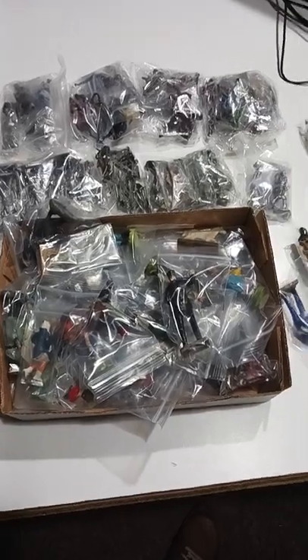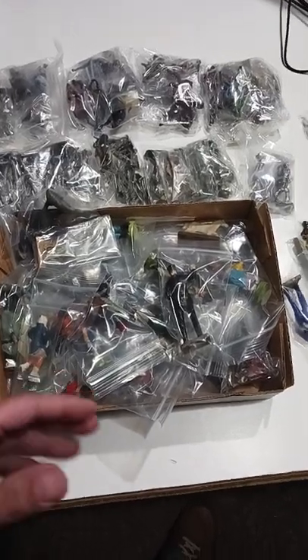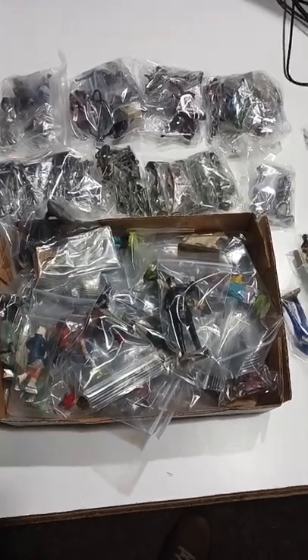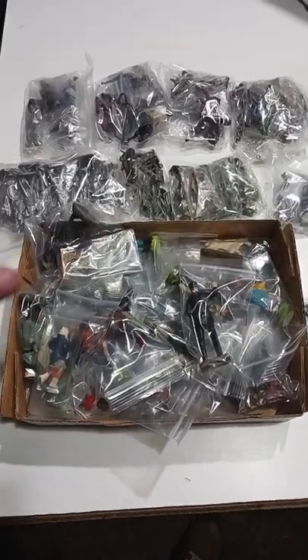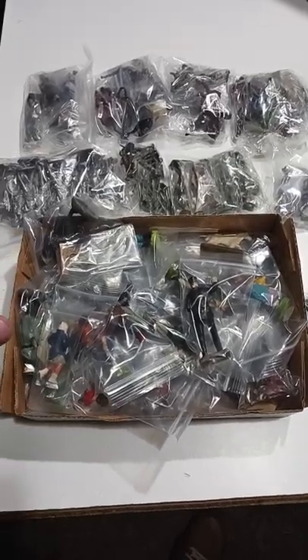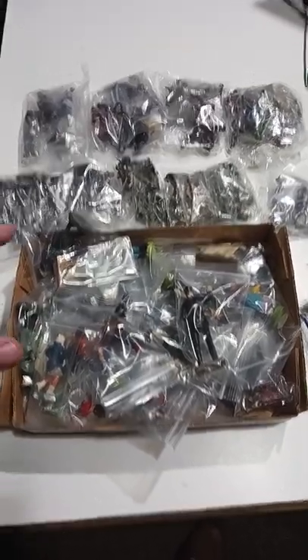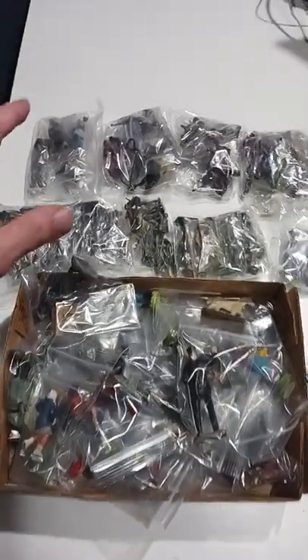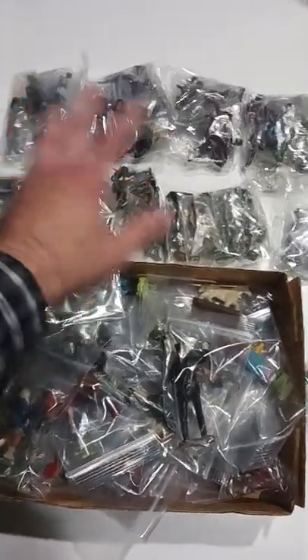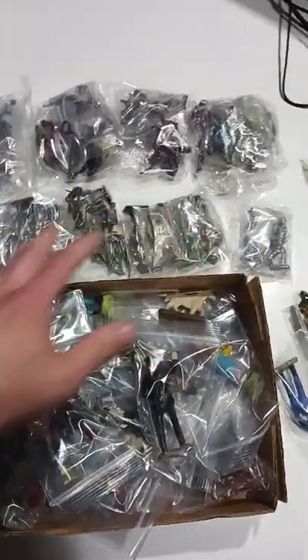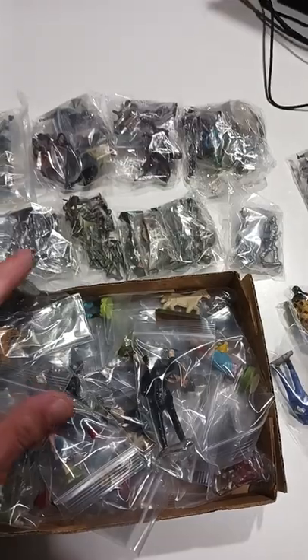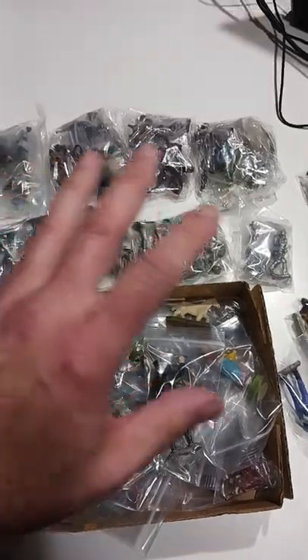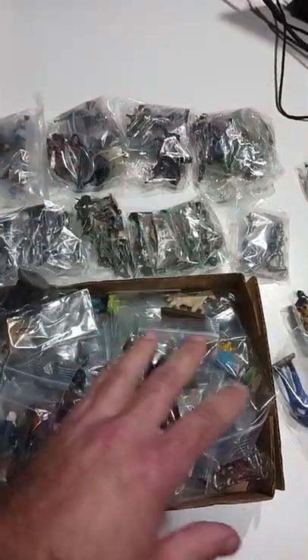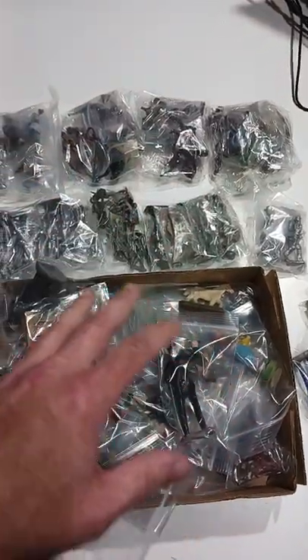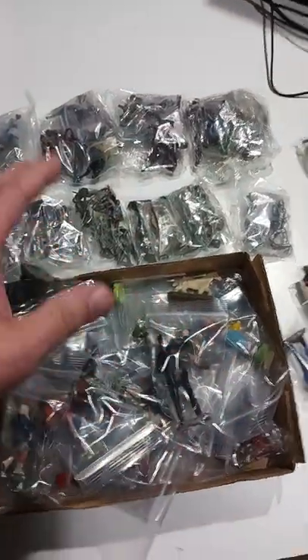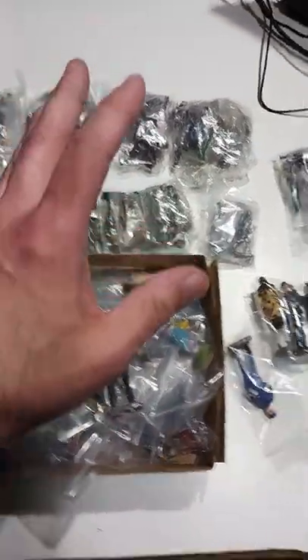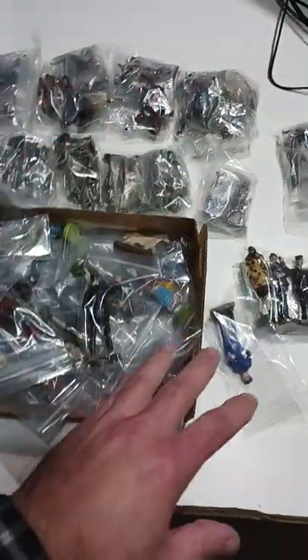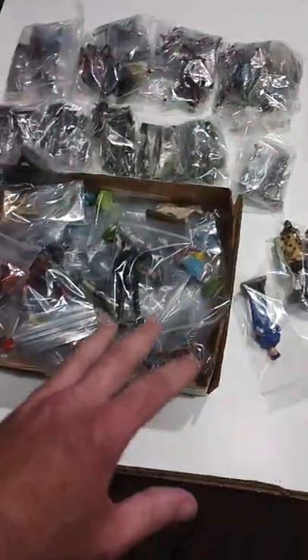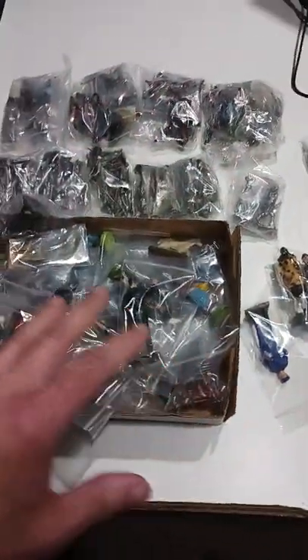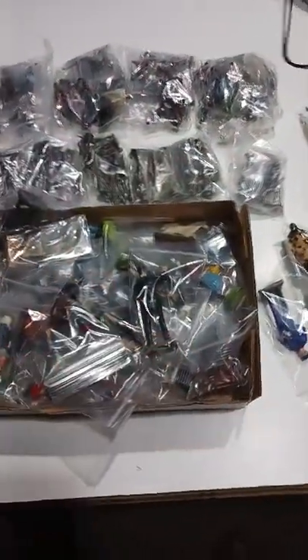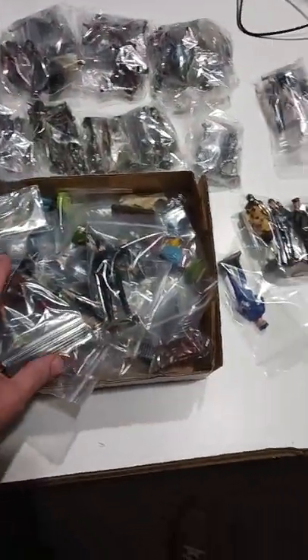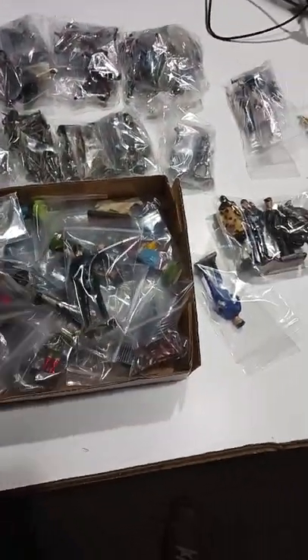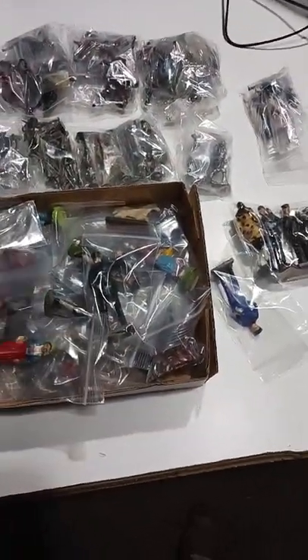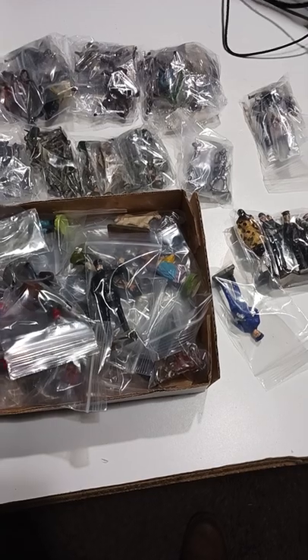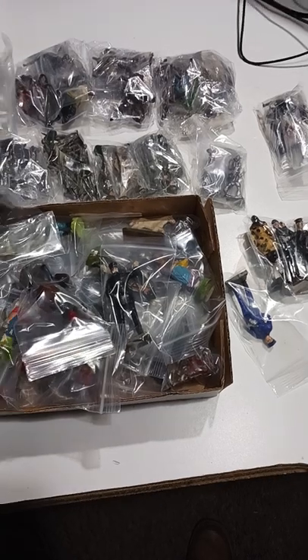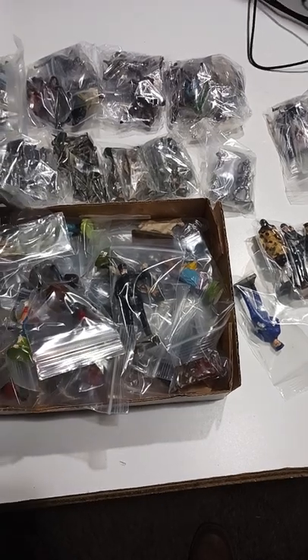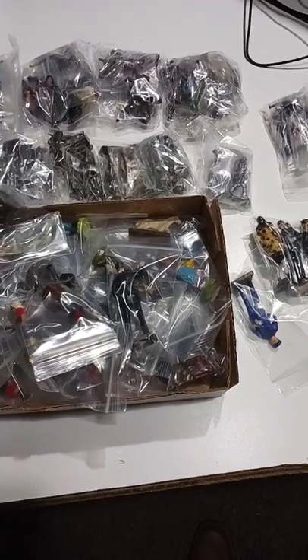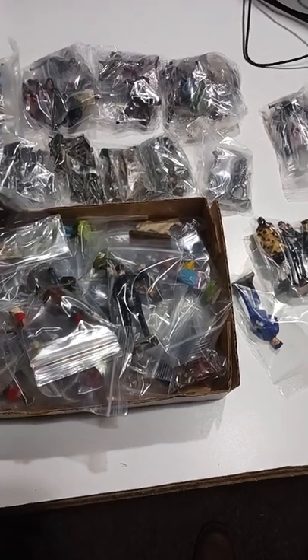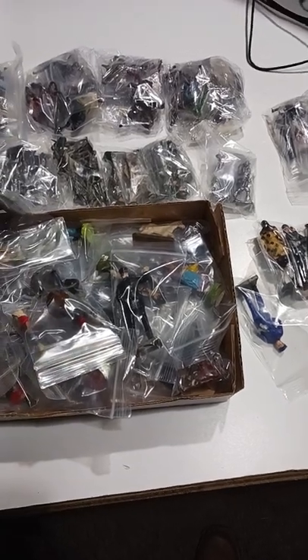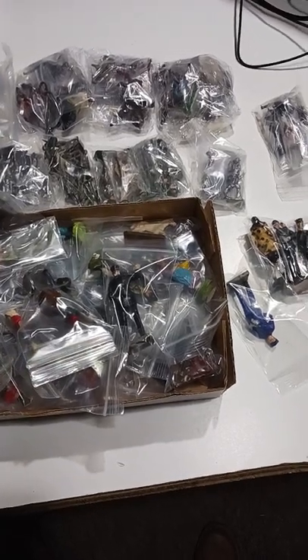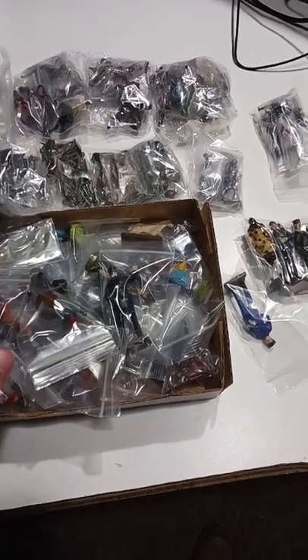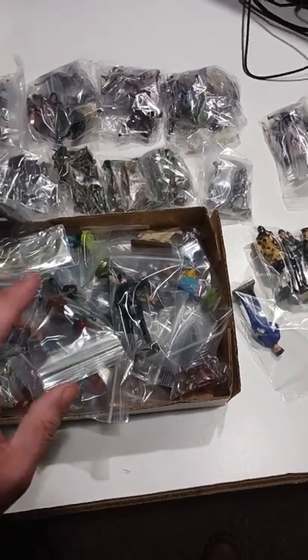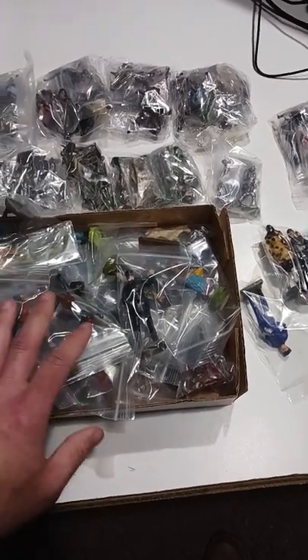Each one is separately bagged and sealed. If there's more than one figure or something, they're sealed separately unless they're damaged. Each one of these bags is one individual listing.